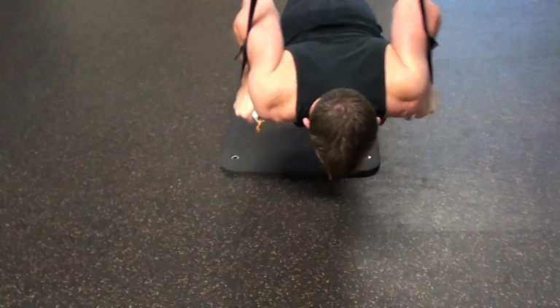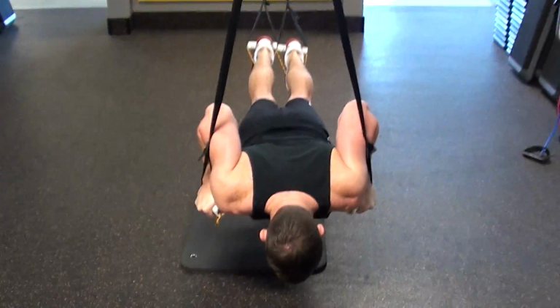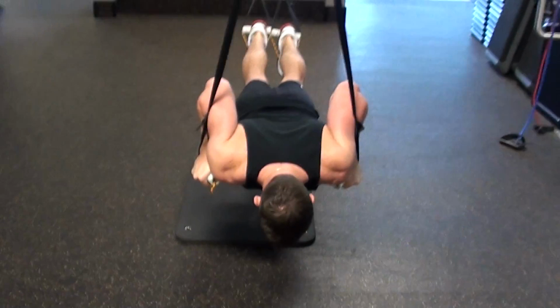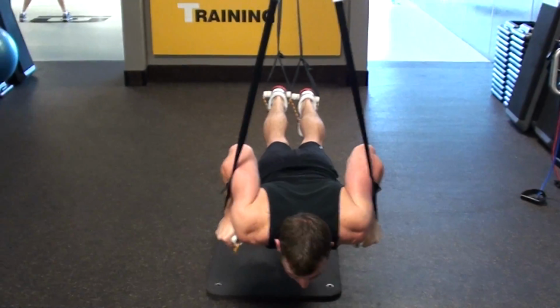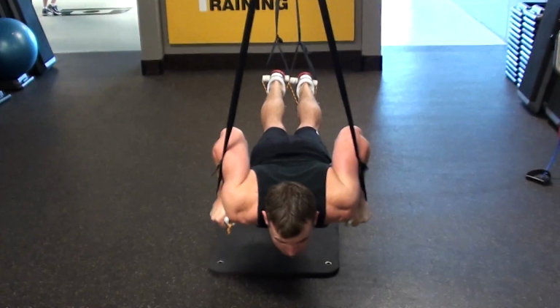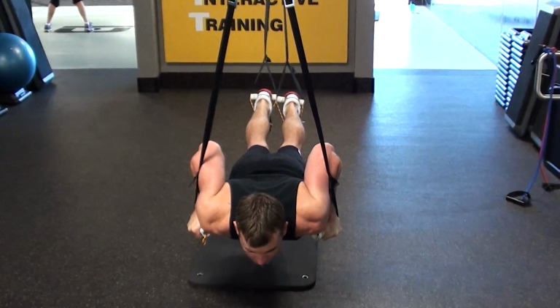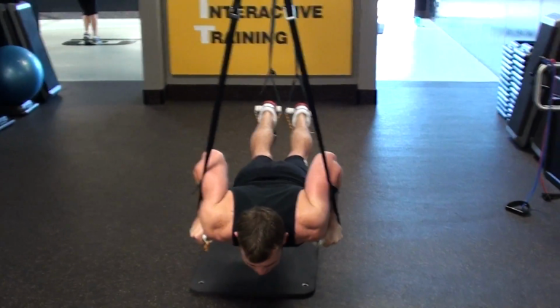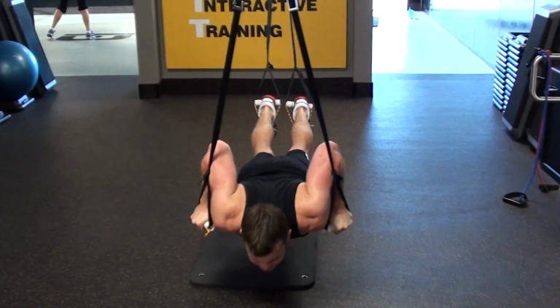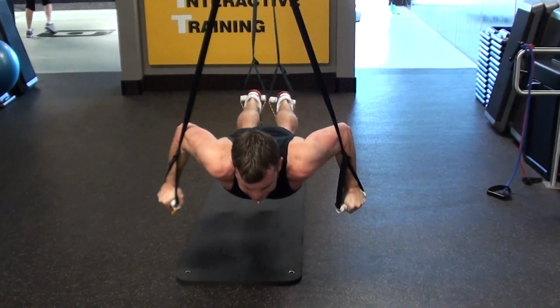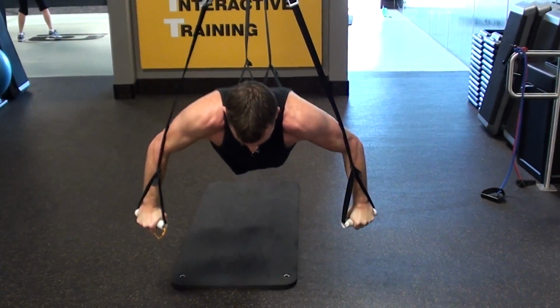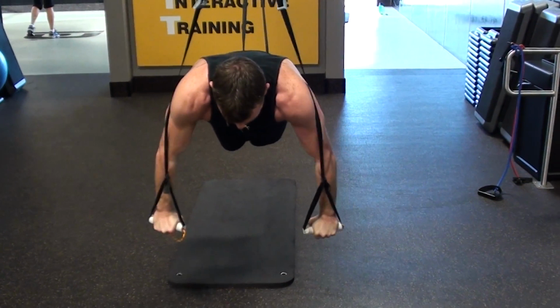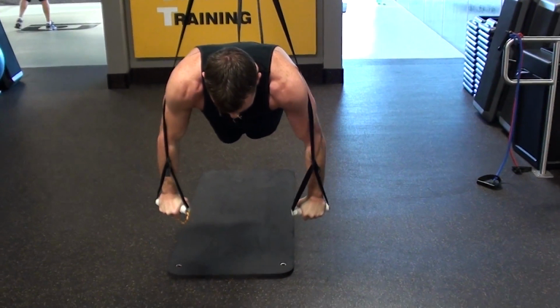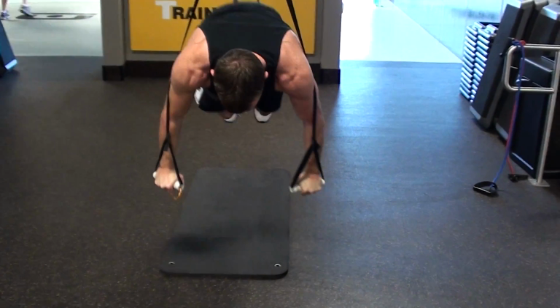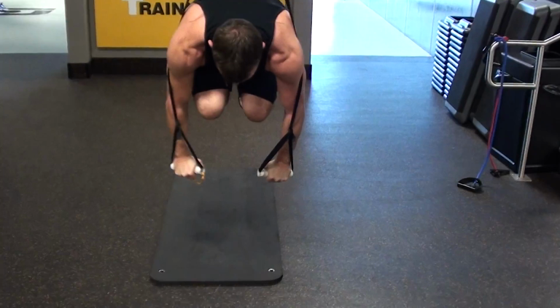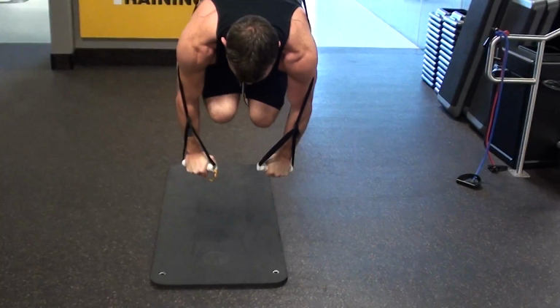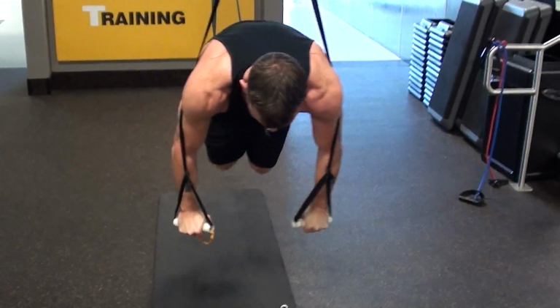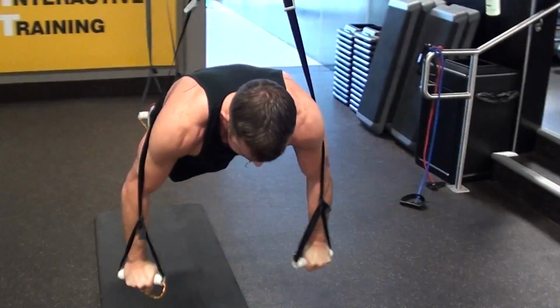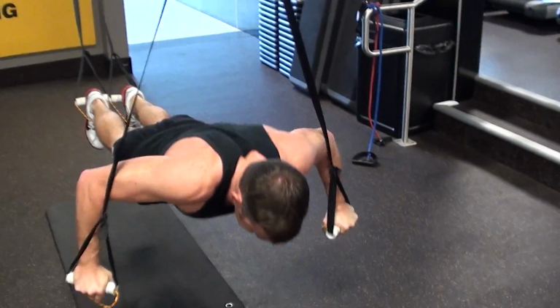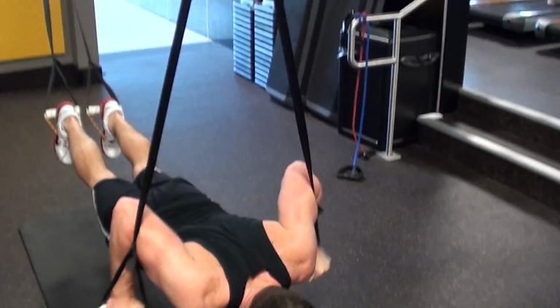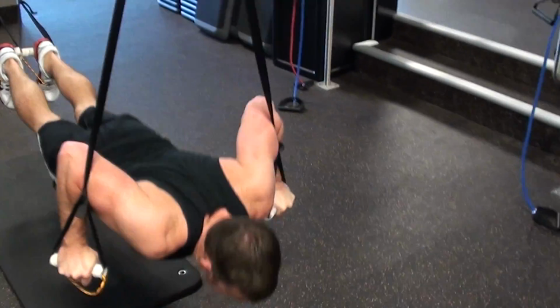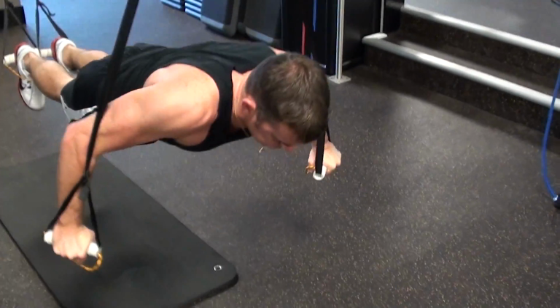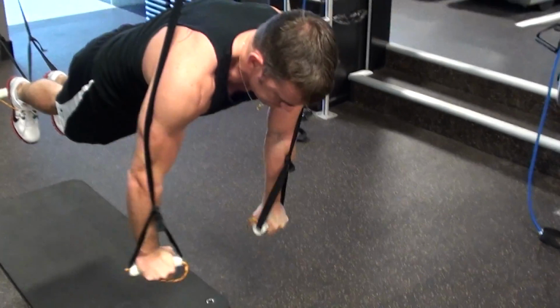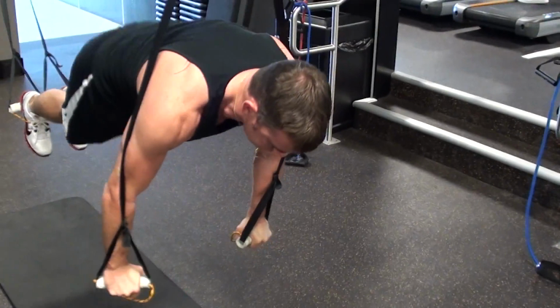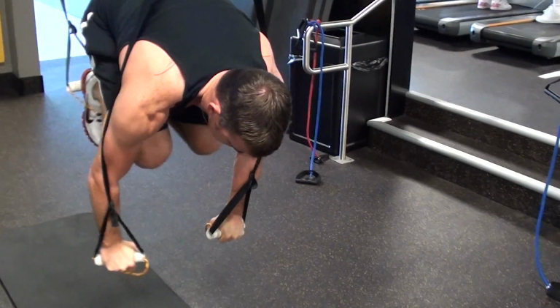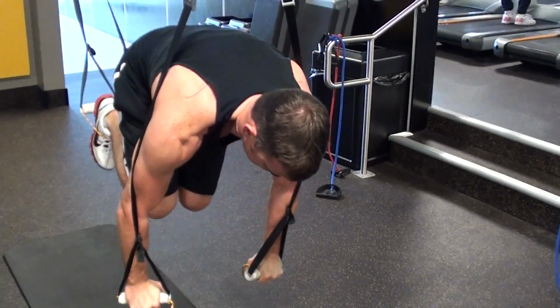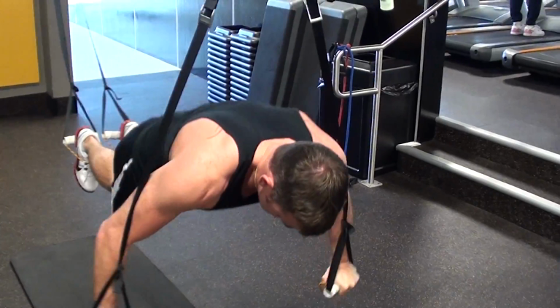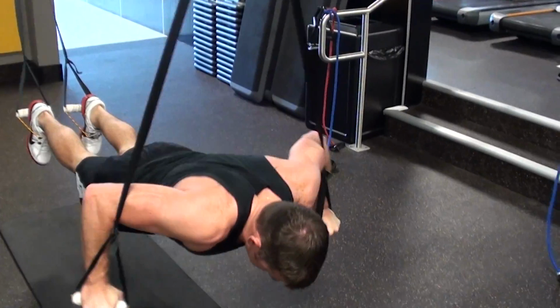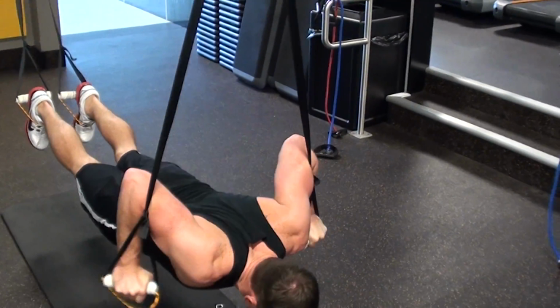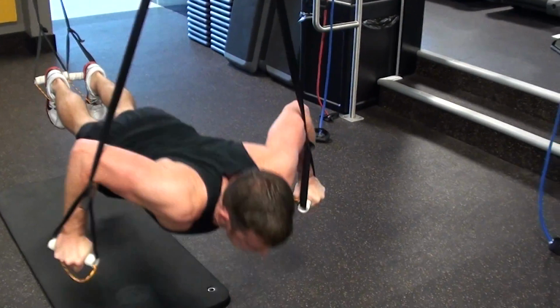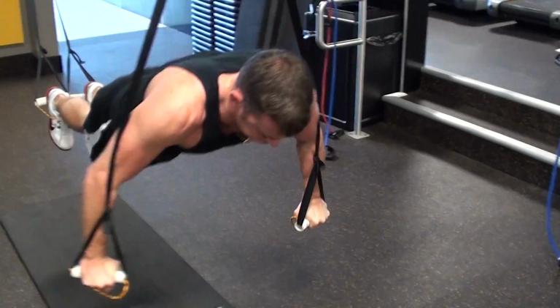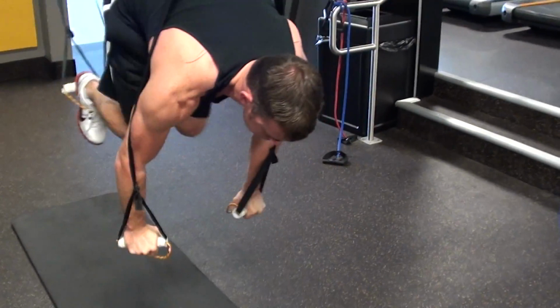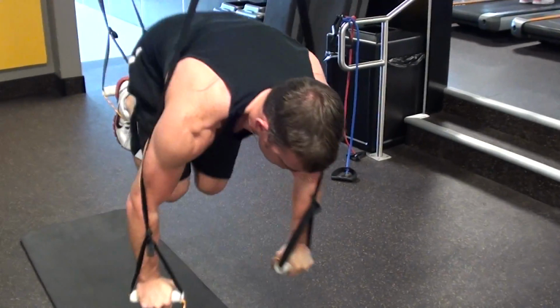Really, really good, especially when you're doing suspension training. David's going to raise up to a high plank position, driving the knees up, working the core, pushing up, push and drive, driving and going — nice.